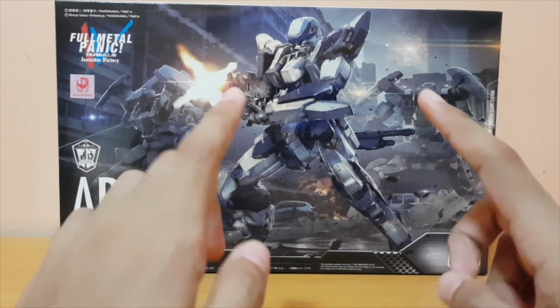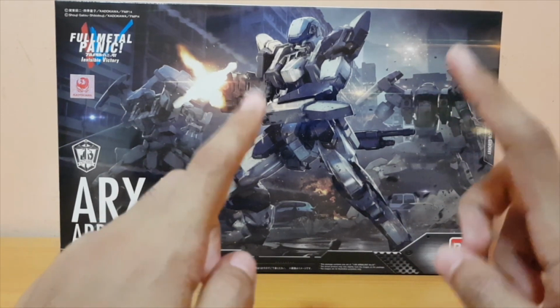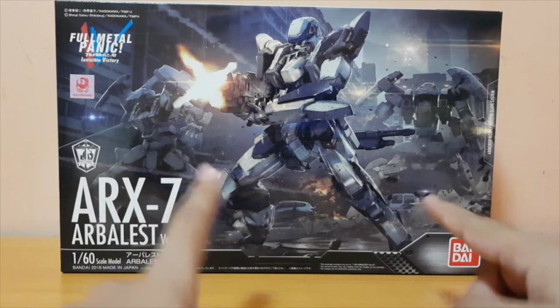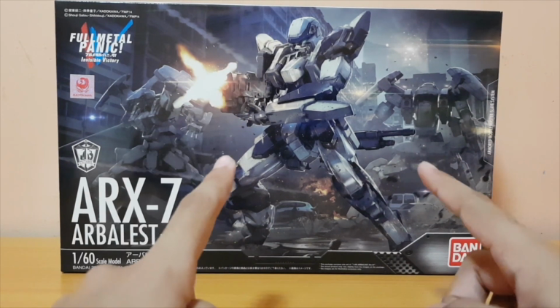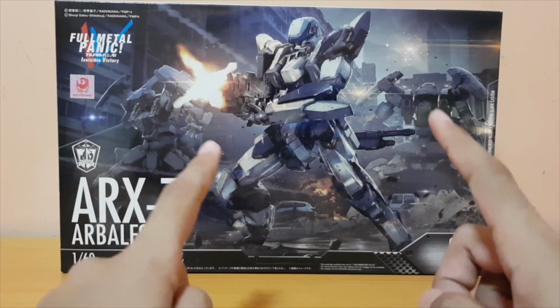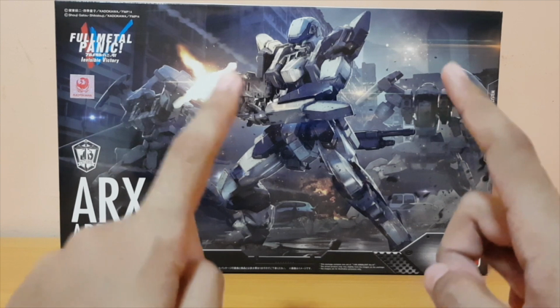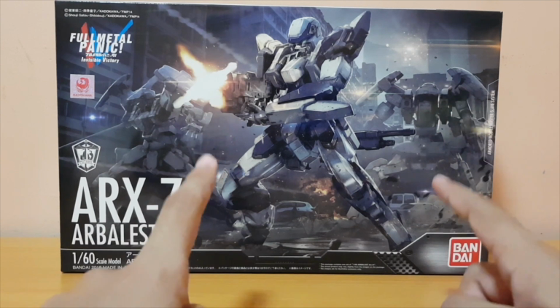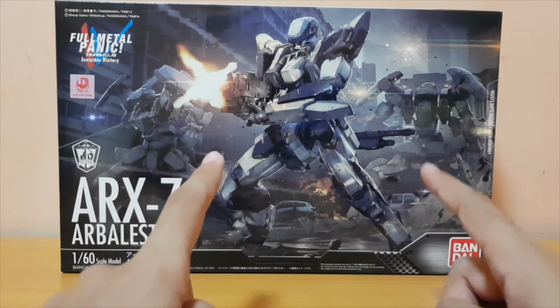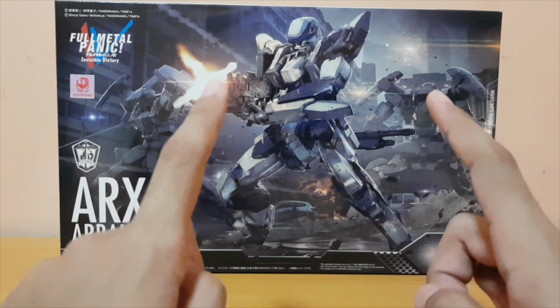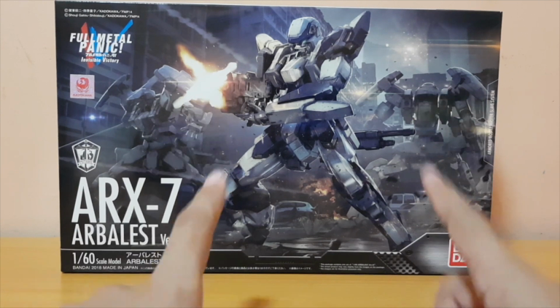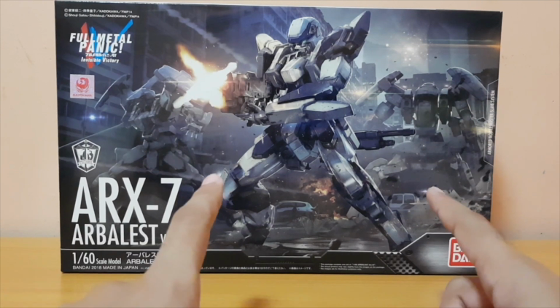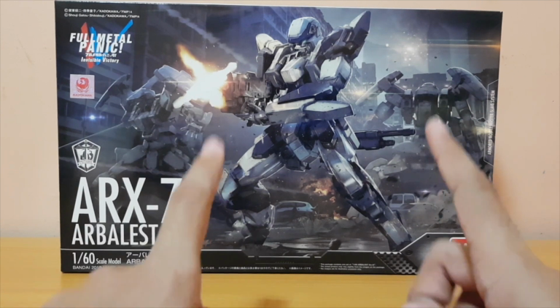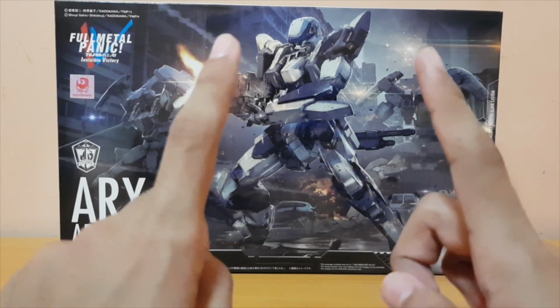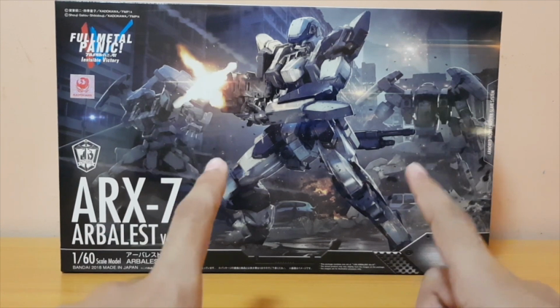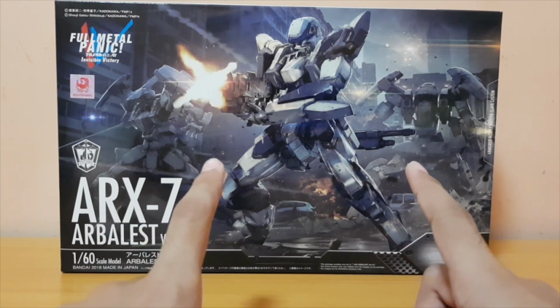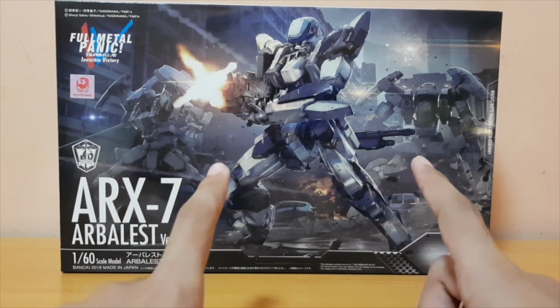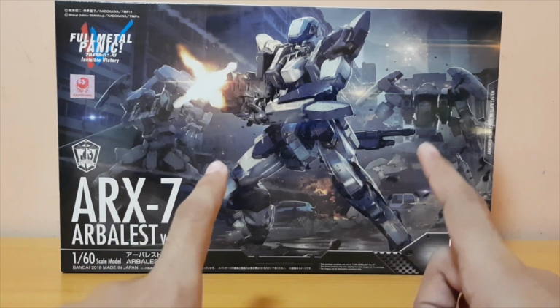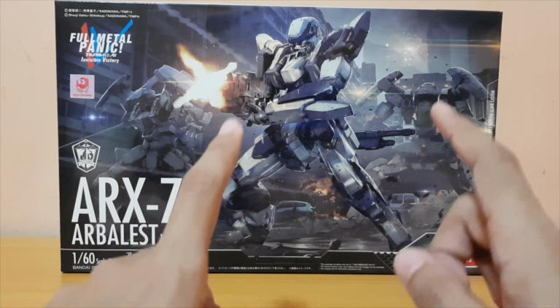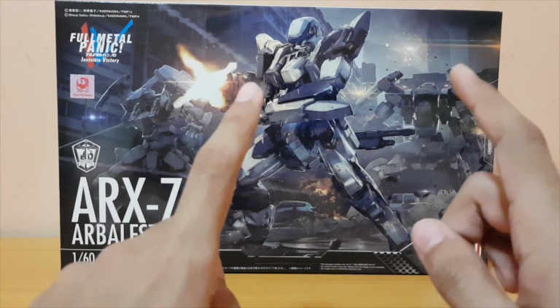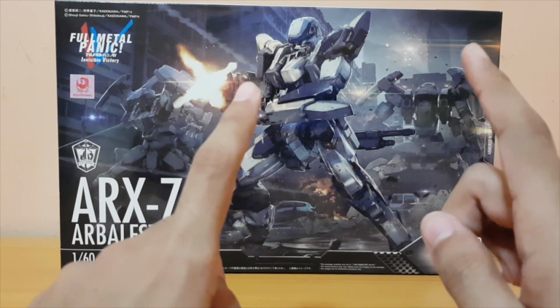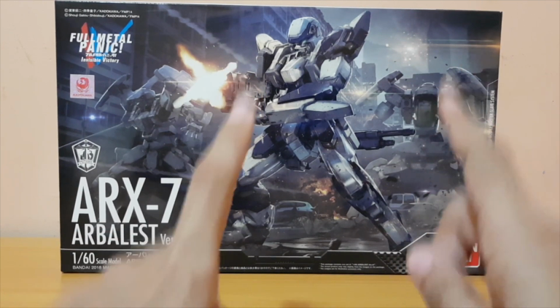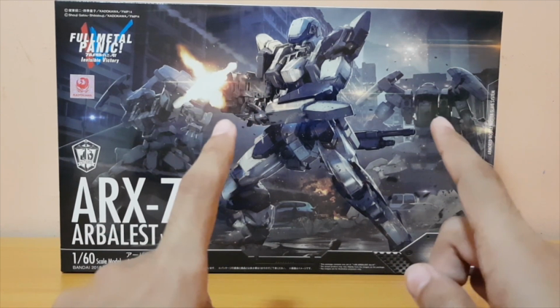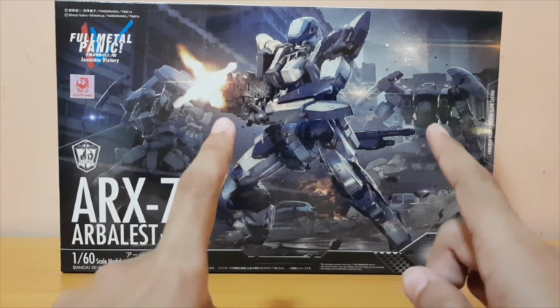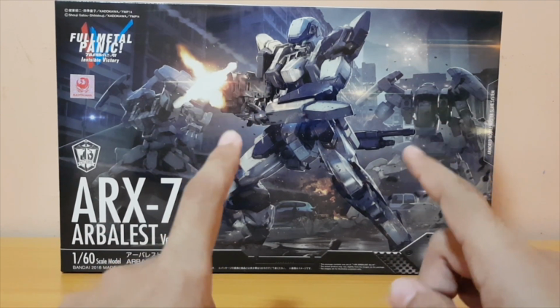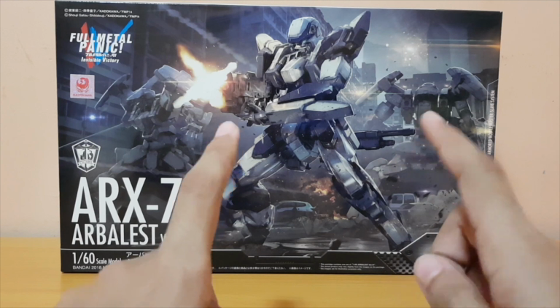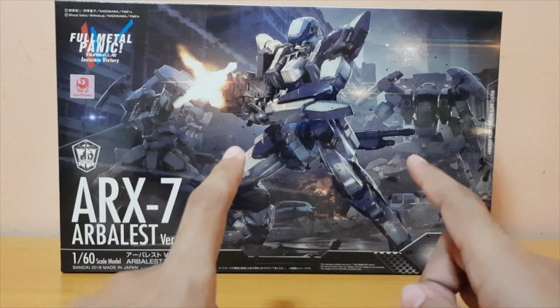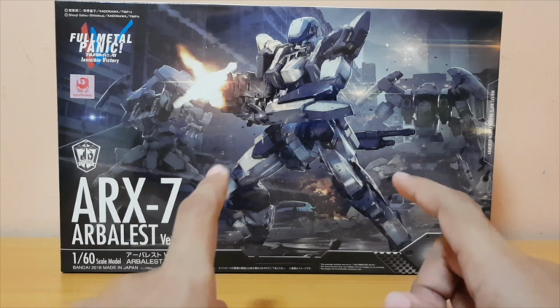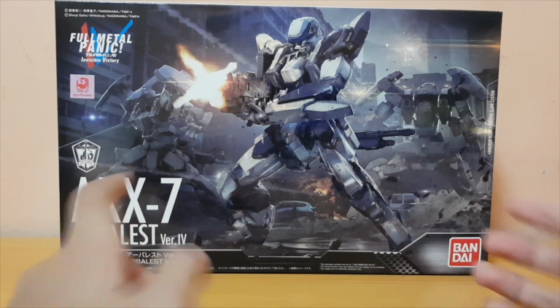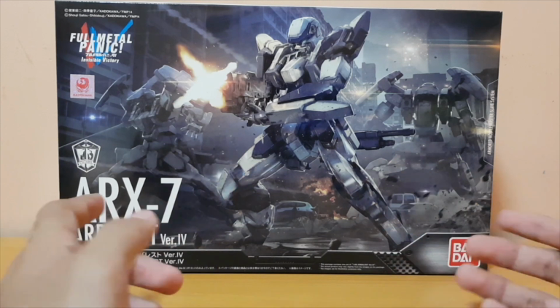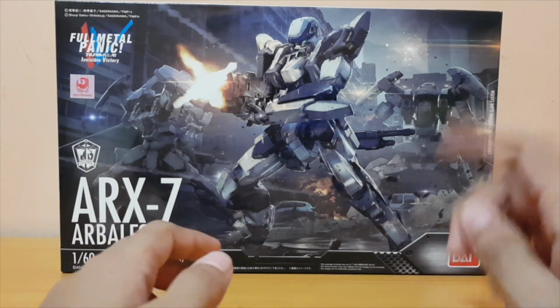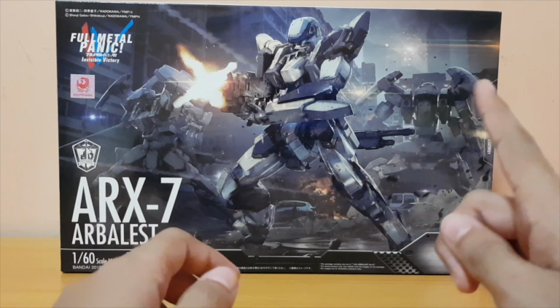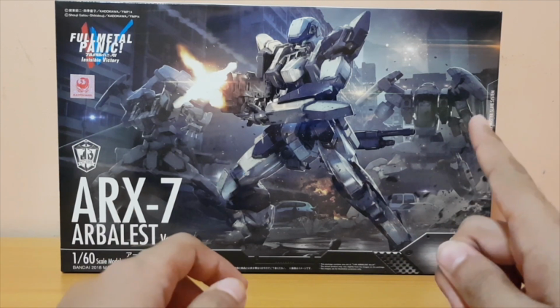If I remember correctly, these mechas are called armed slaves. I just did a little research after buying this kit and I really should be watching the anime.